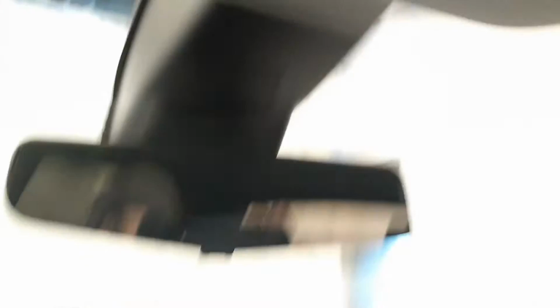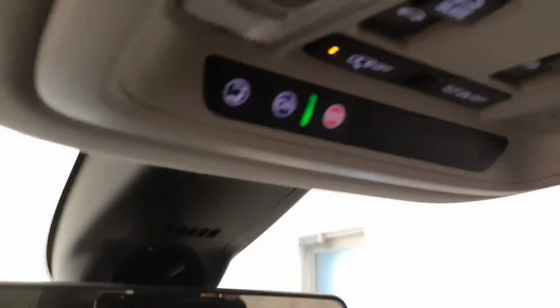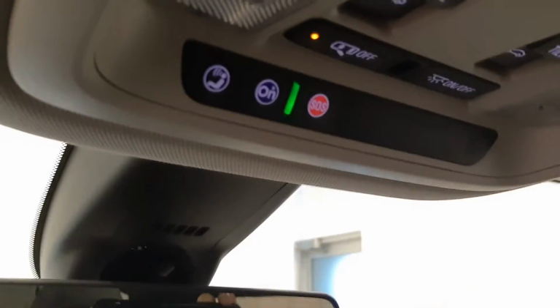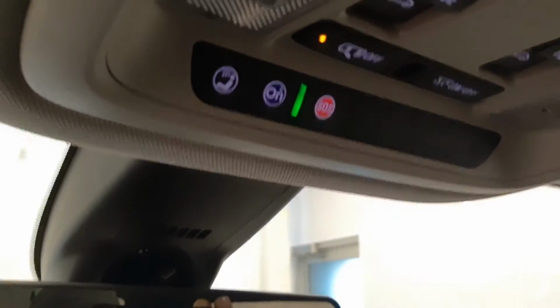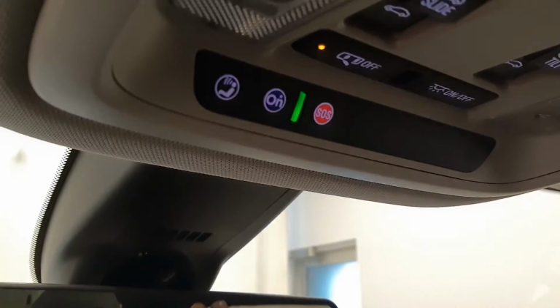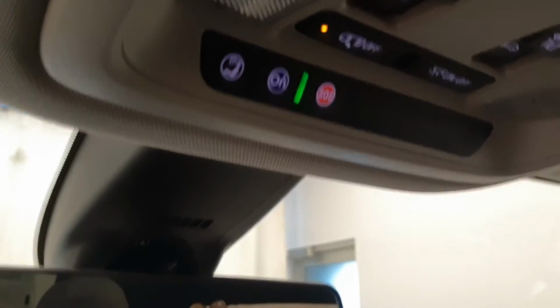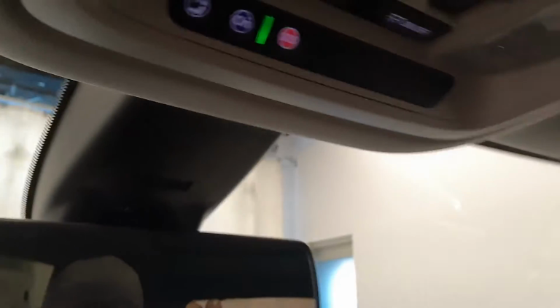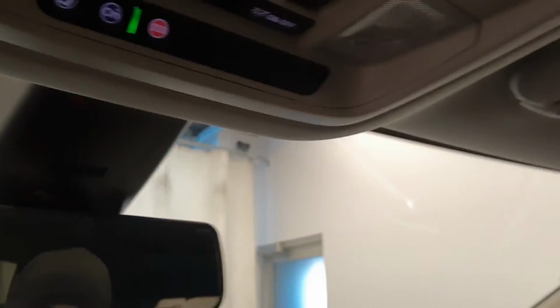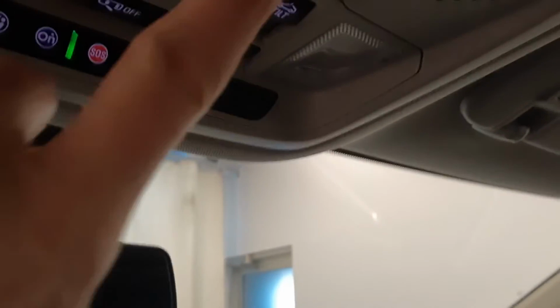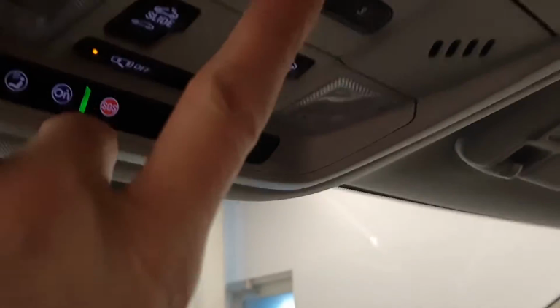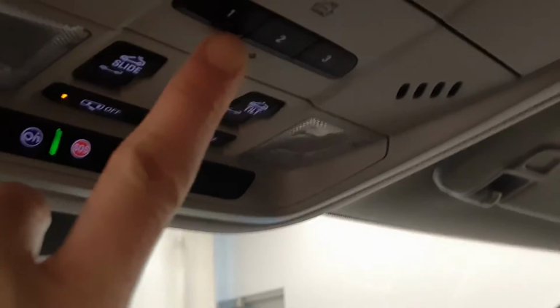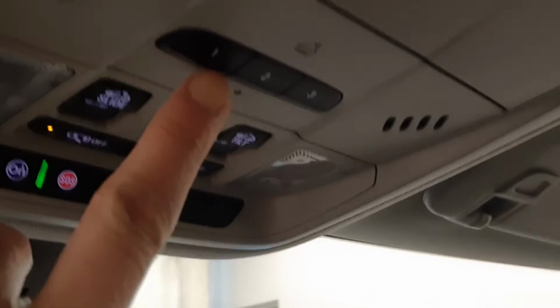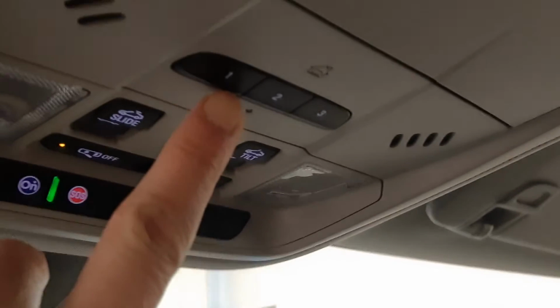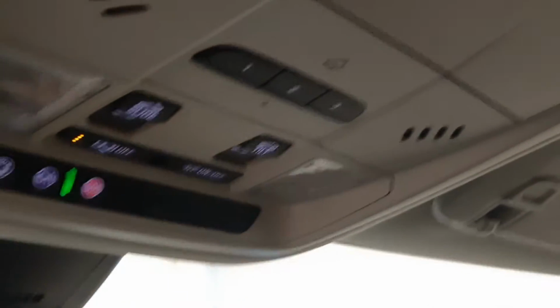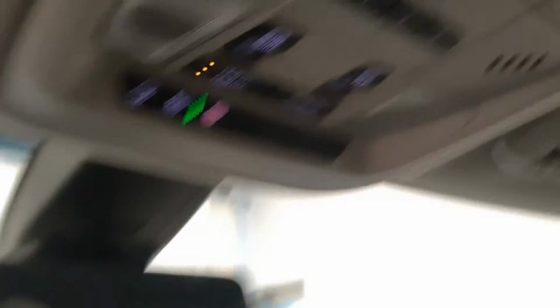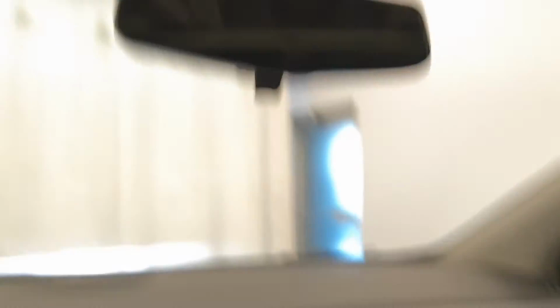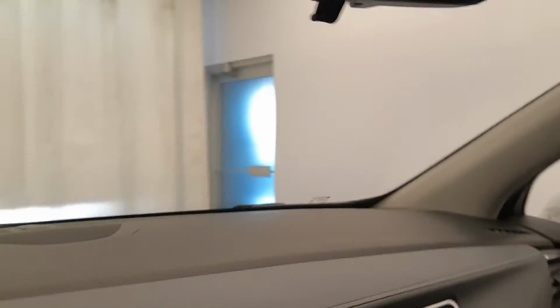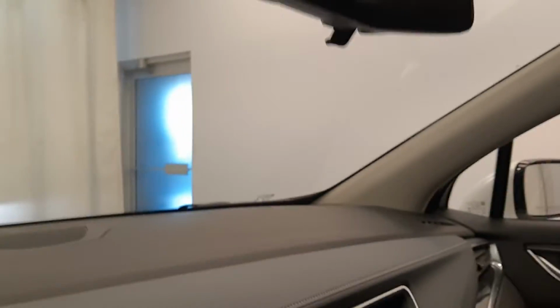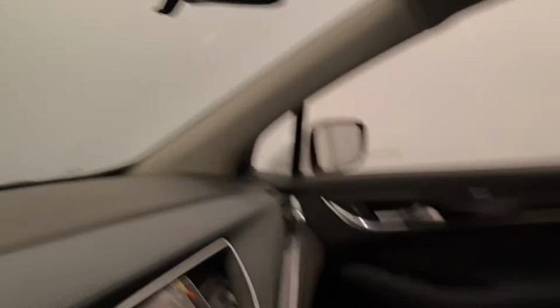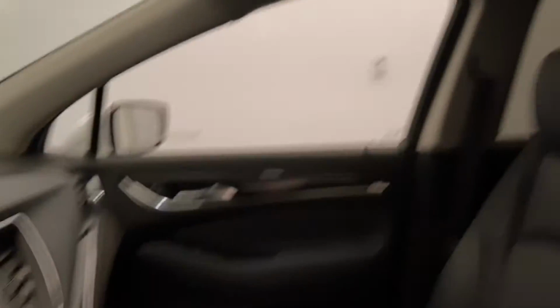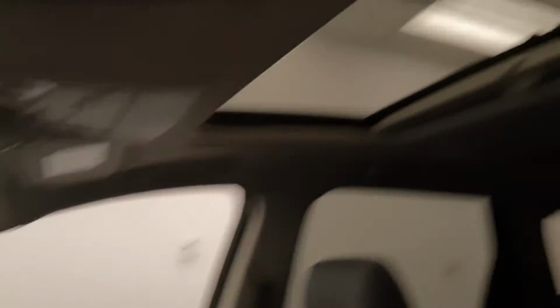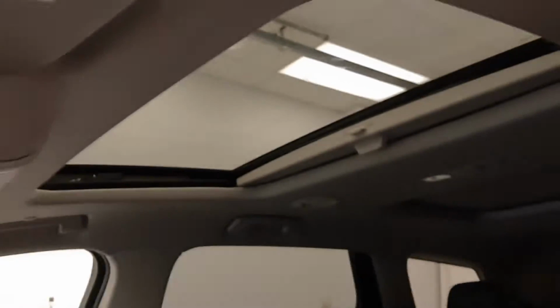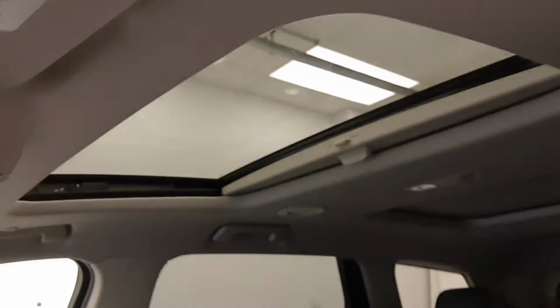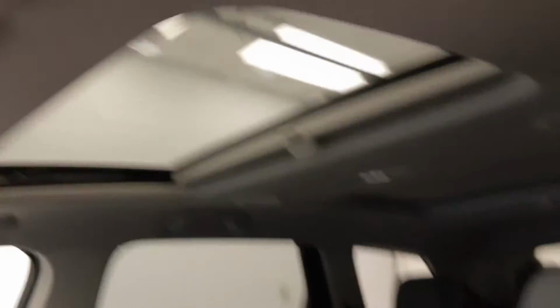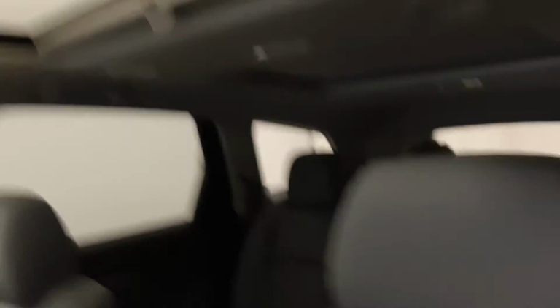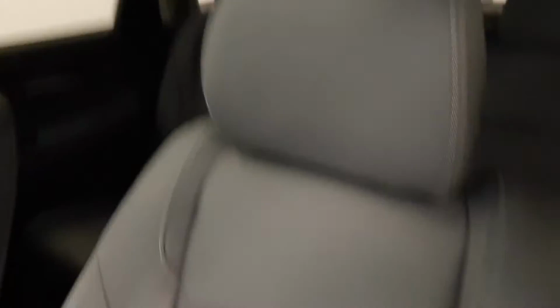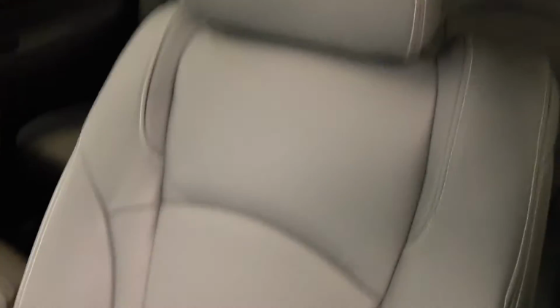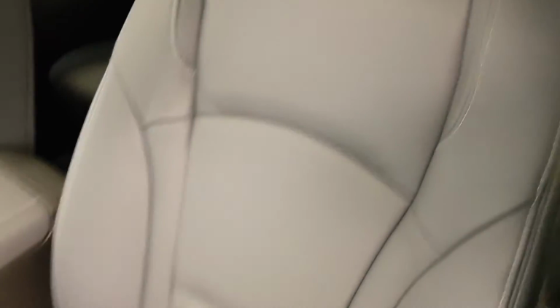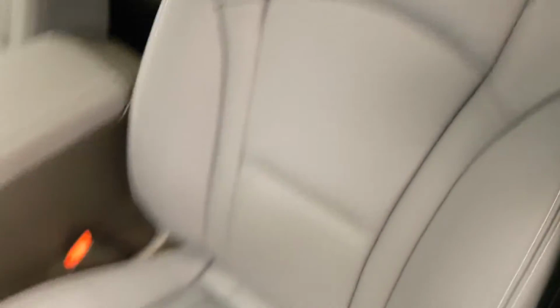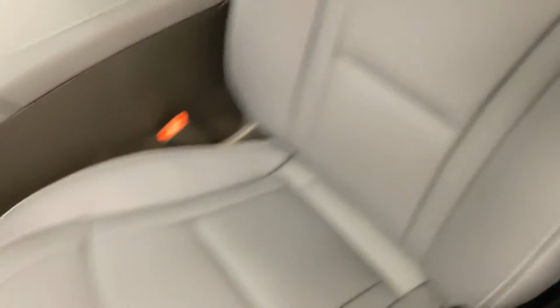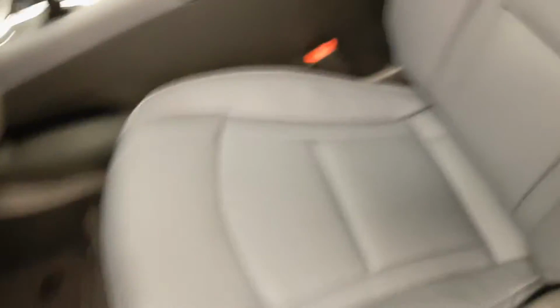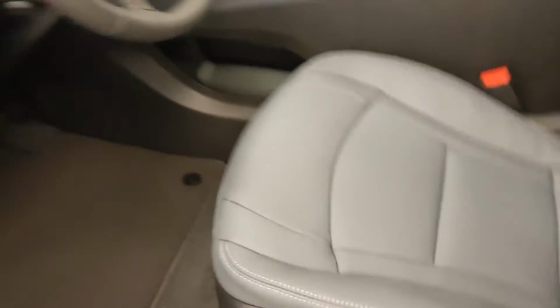Vehicle comes with OnStar, three programmable garage door openers, power sunroof, and leather interior.